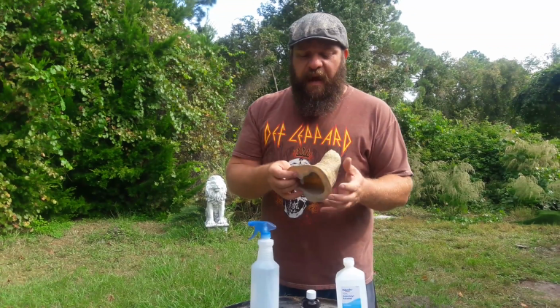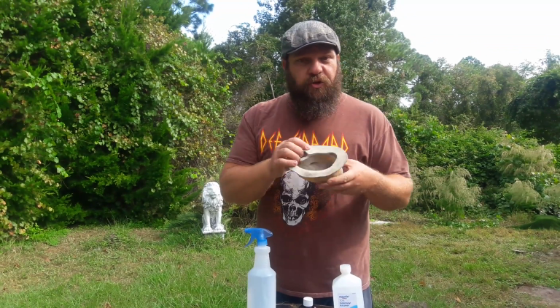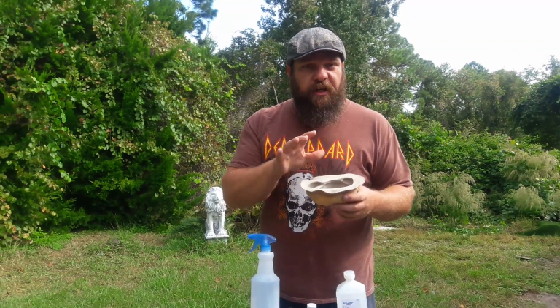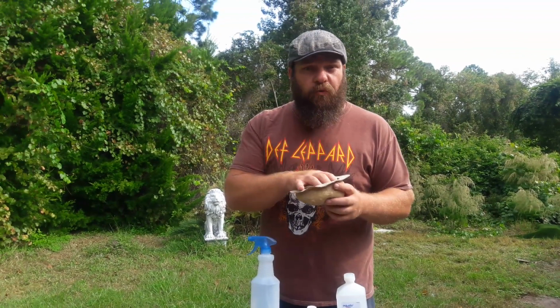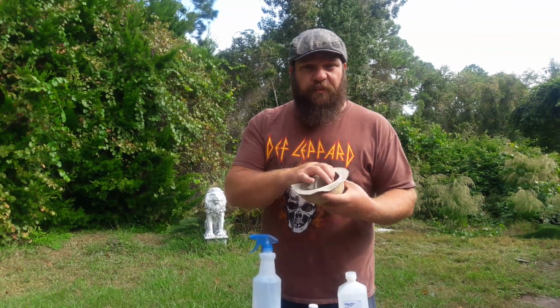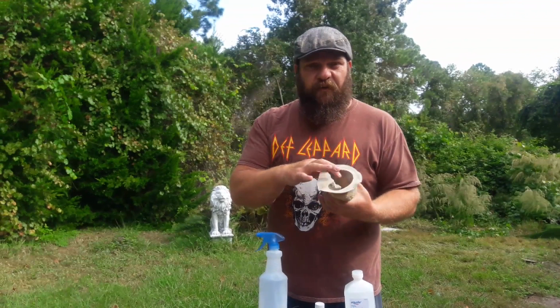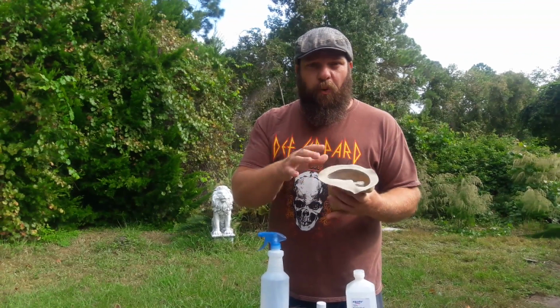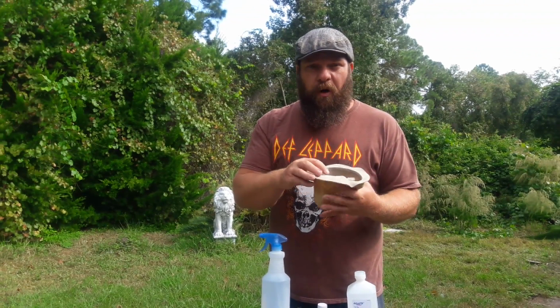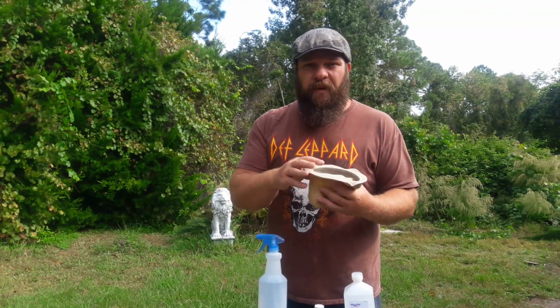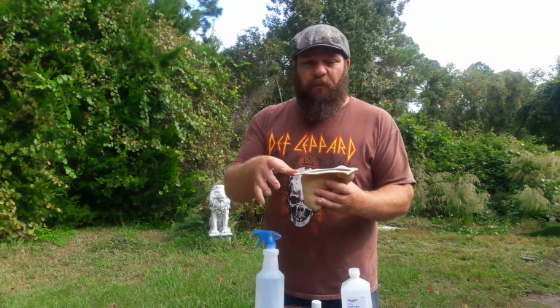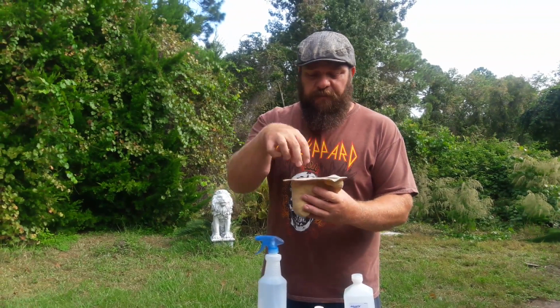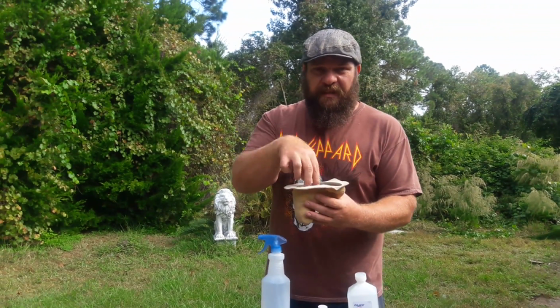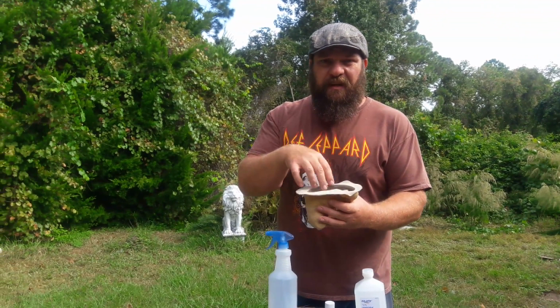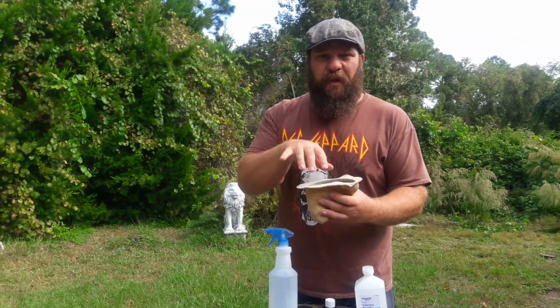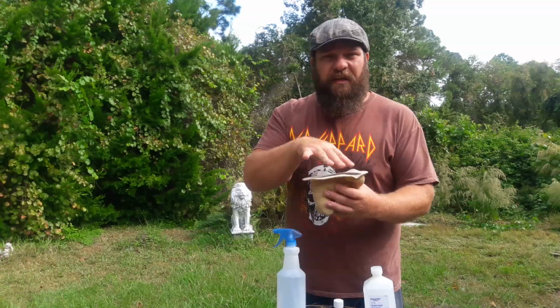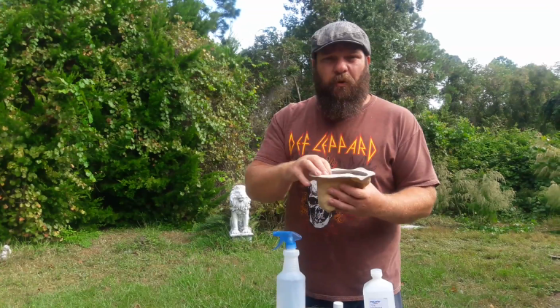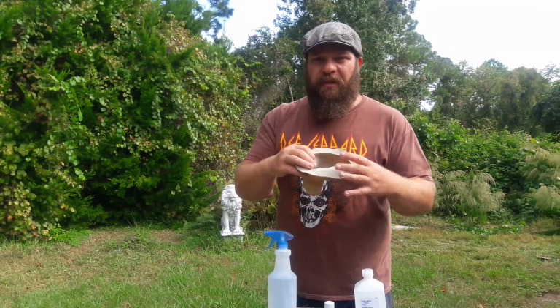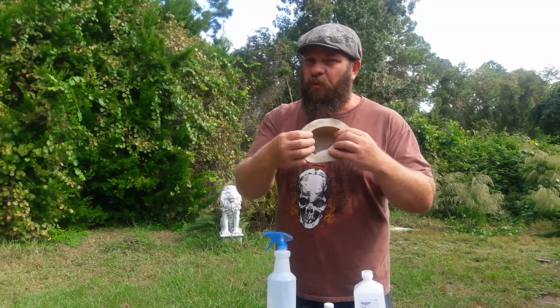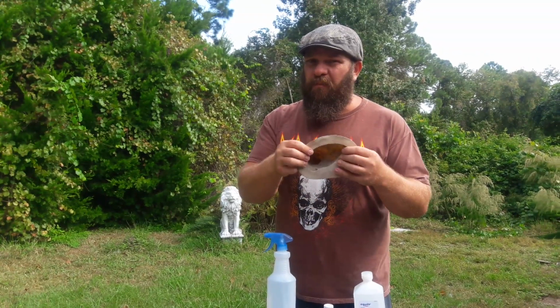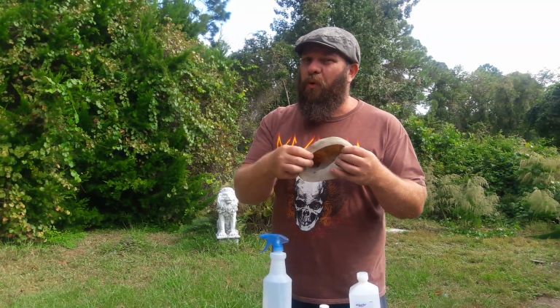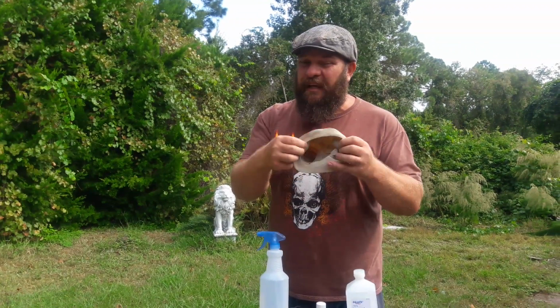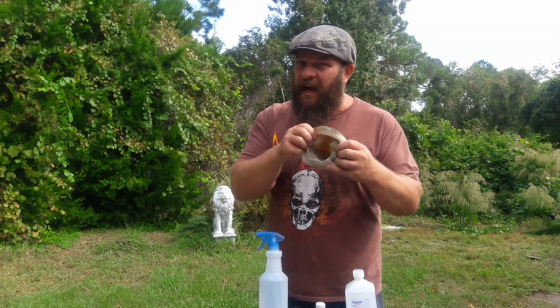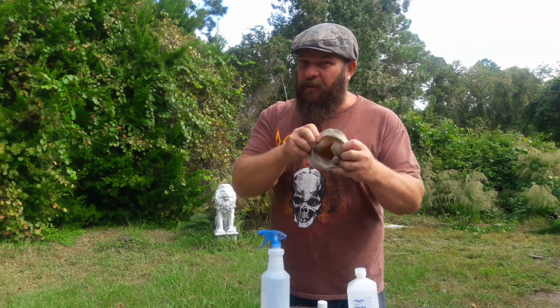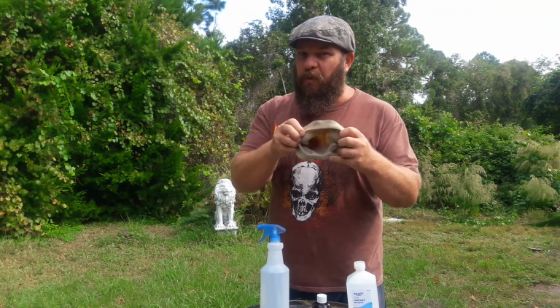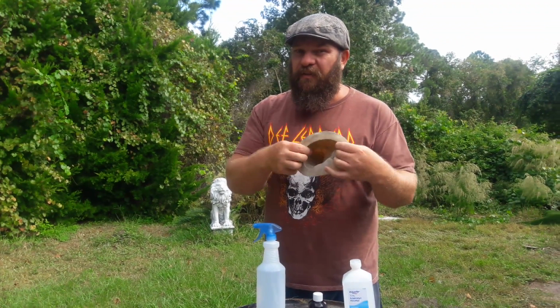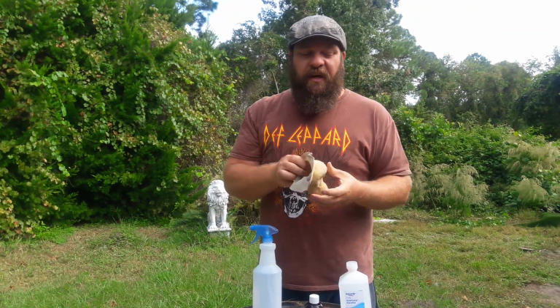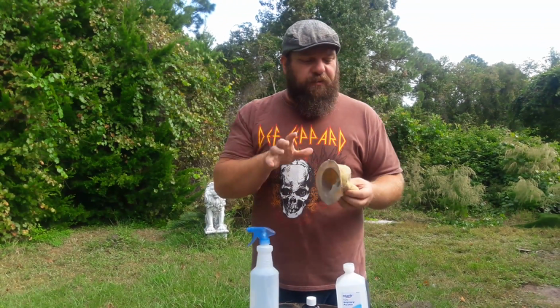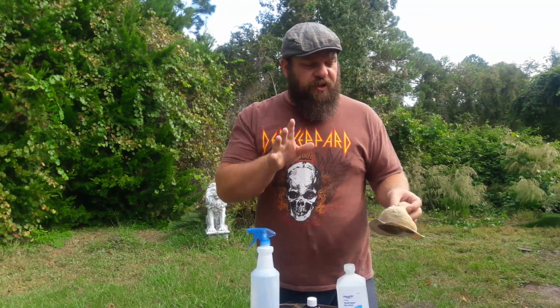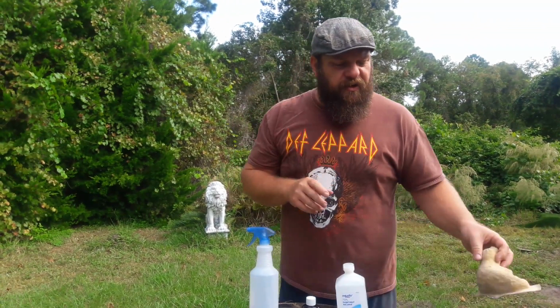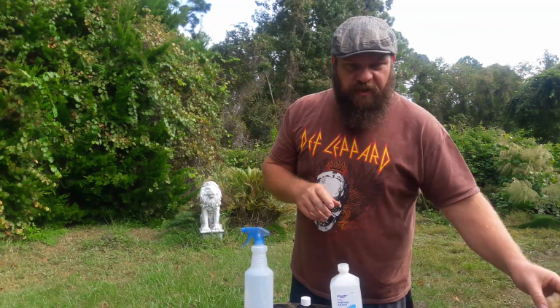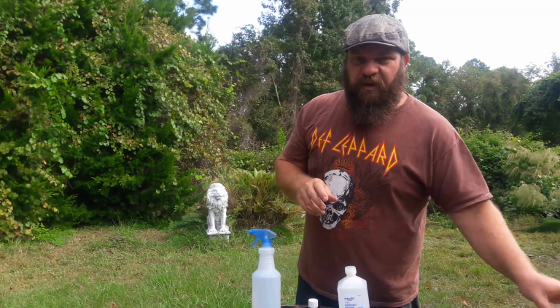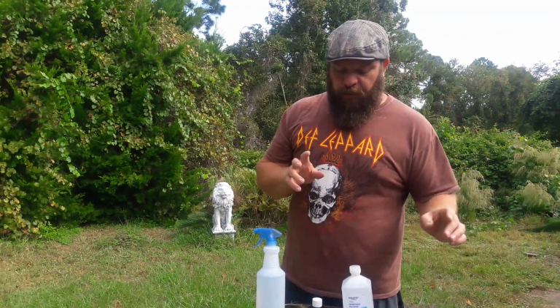You do need a mold release because if you pour liquid cement into this without any type of mold release, you will more than likely not be able to remove this. So I'm going to show you how to do it, and it's very simple.